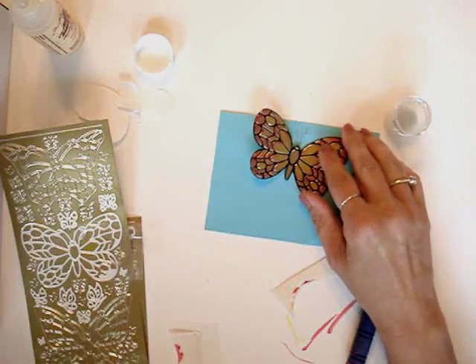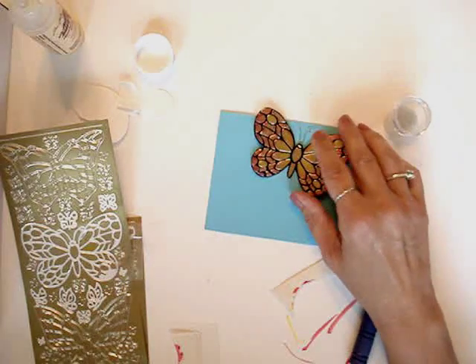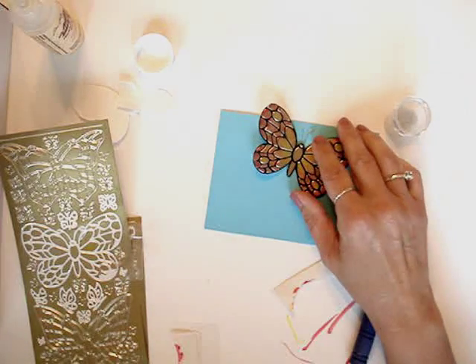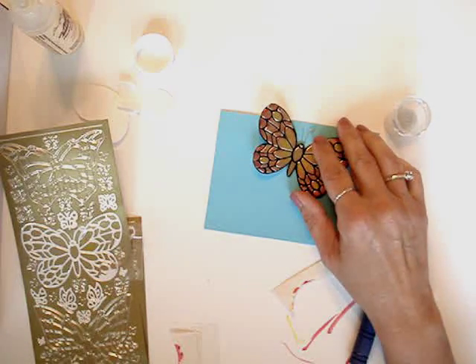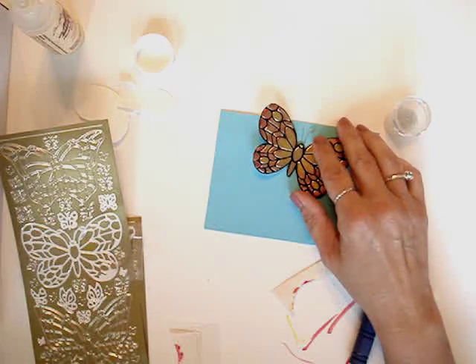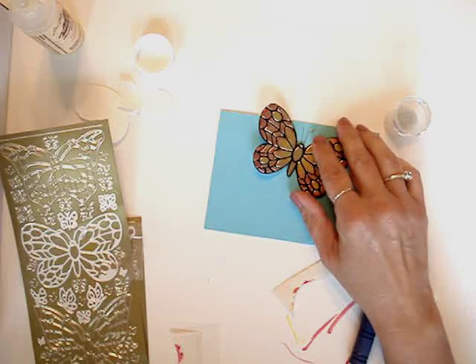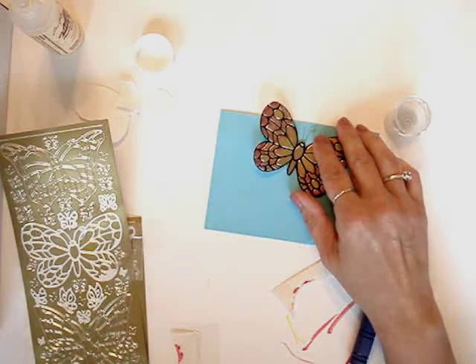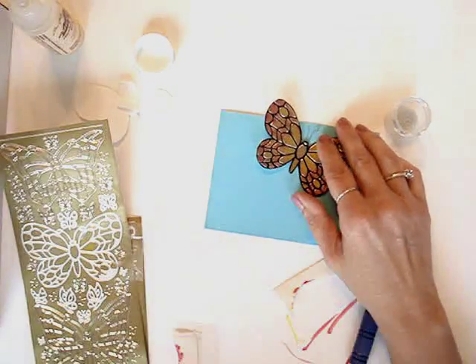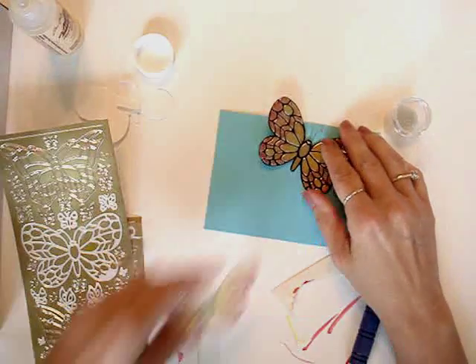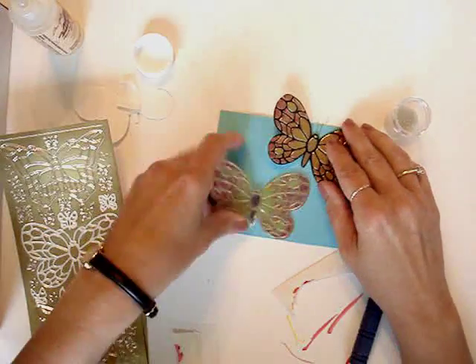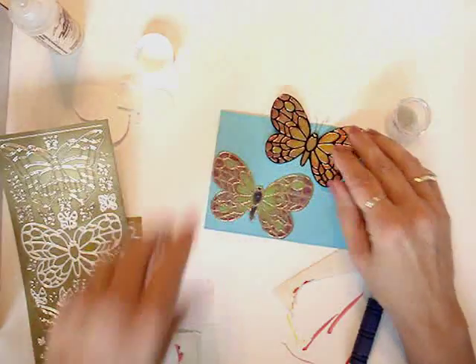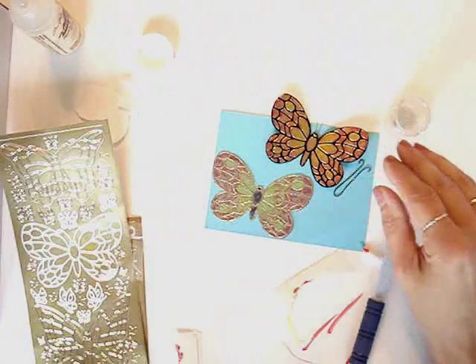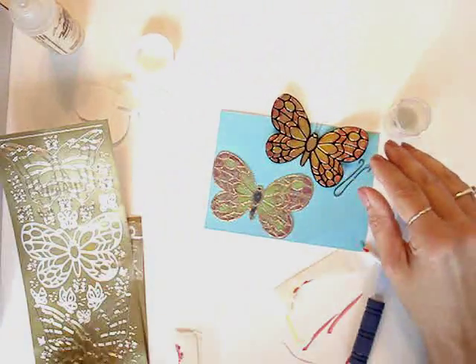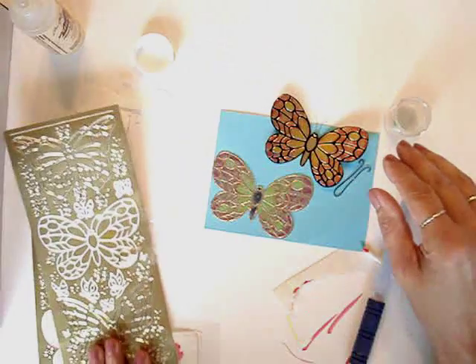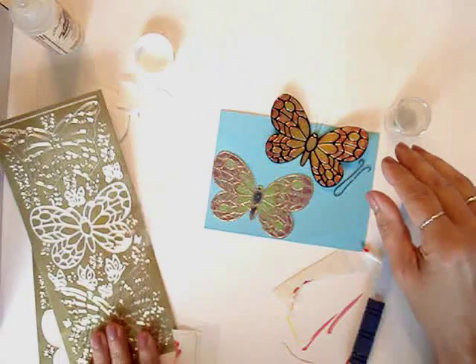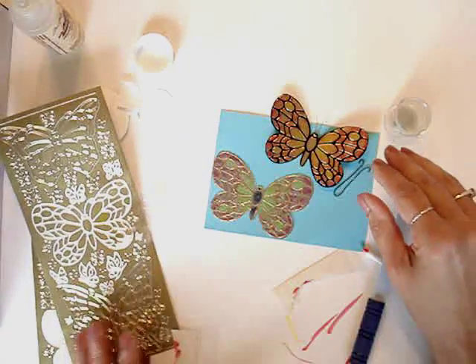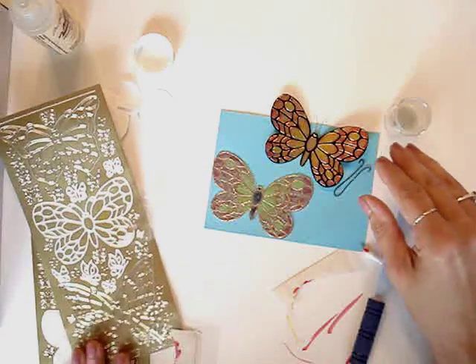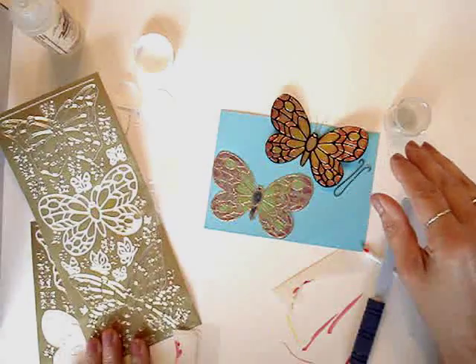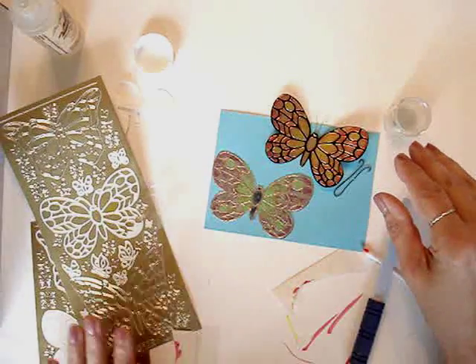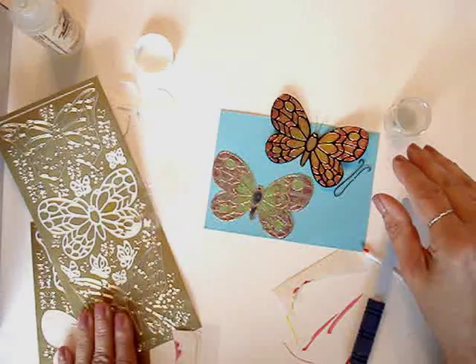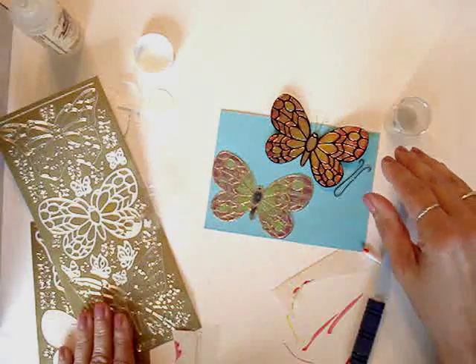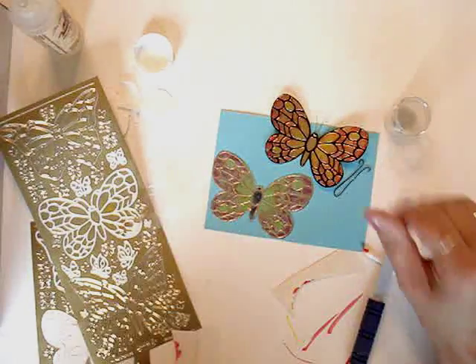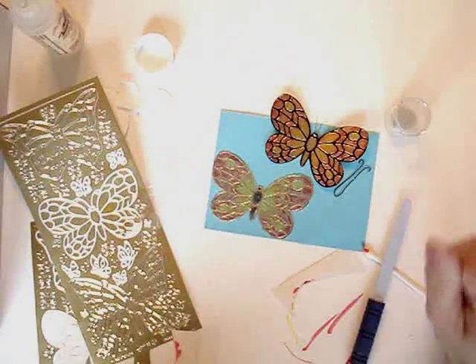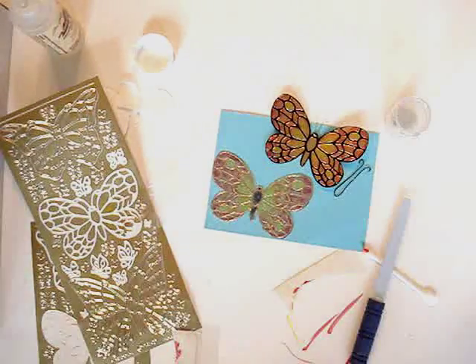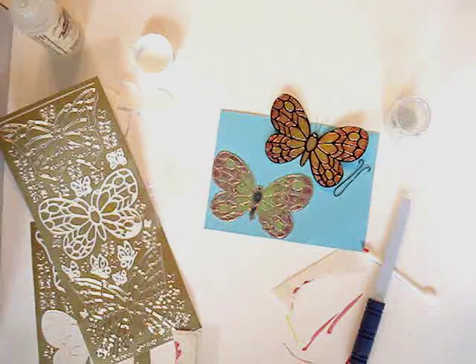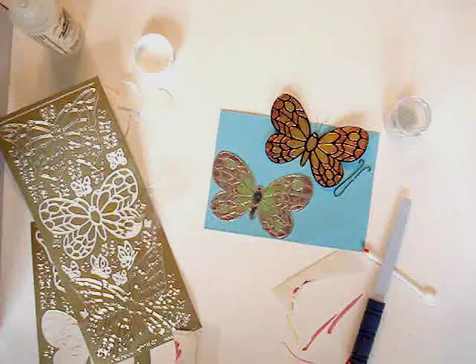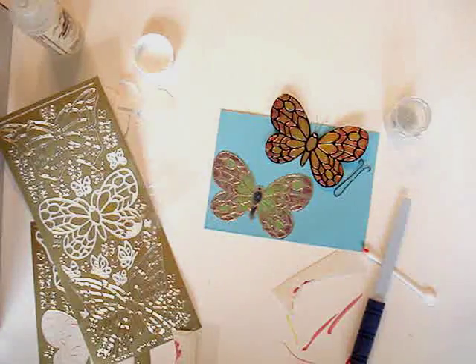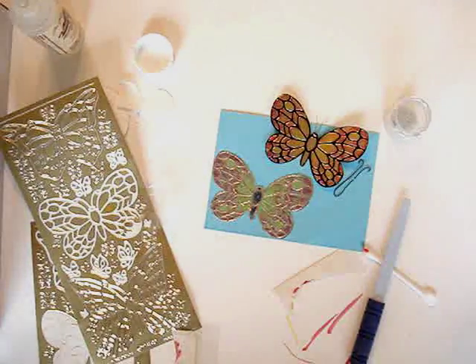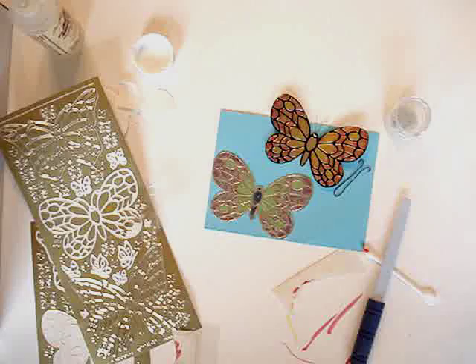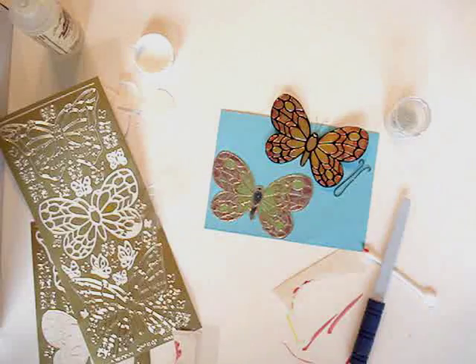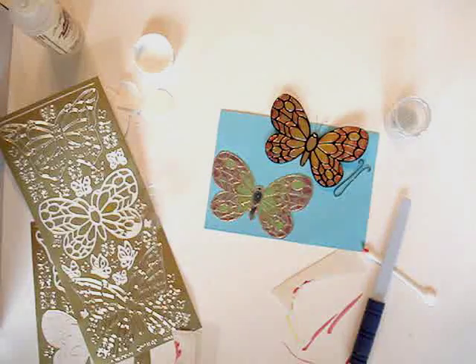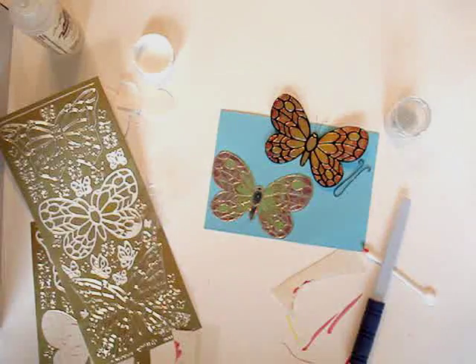And there you have two different butterflies using Wonder Tape and Starform stickers. Thanks, and I hope you come back again soon.